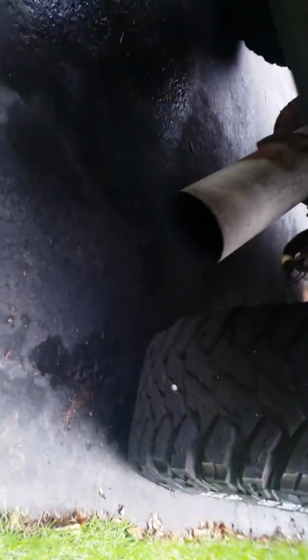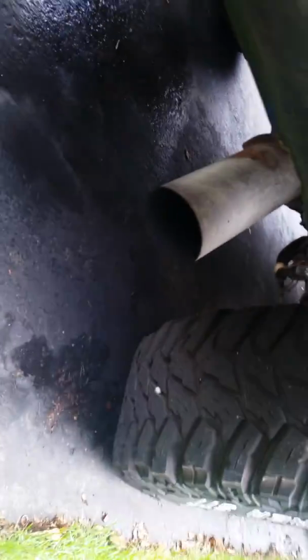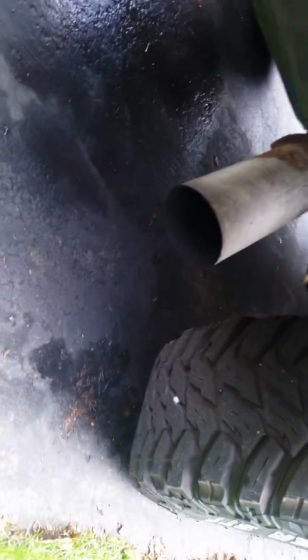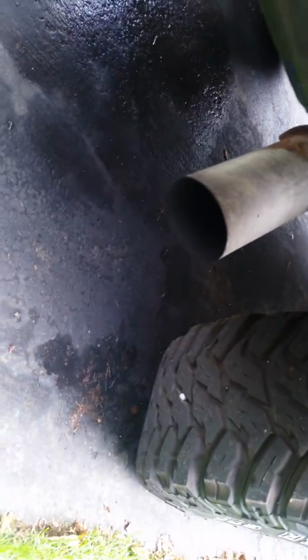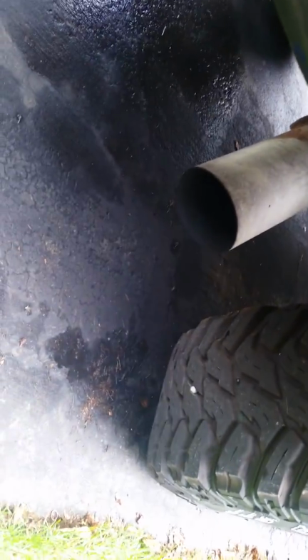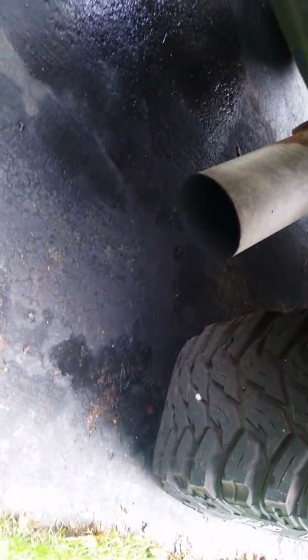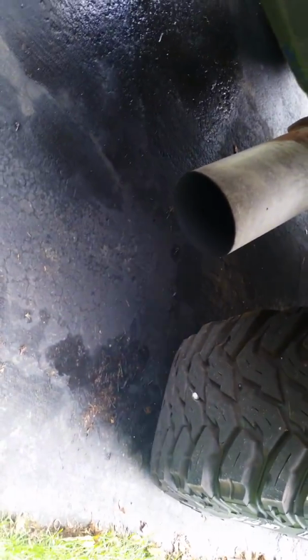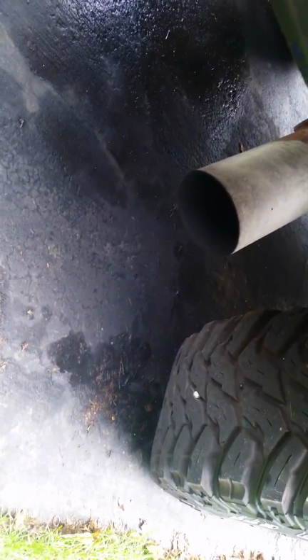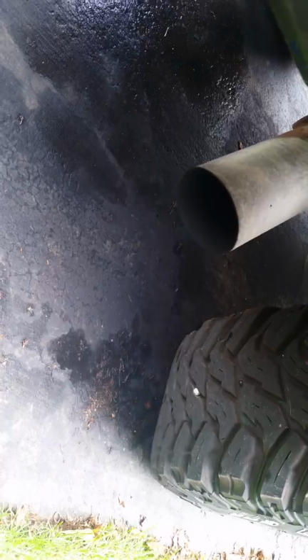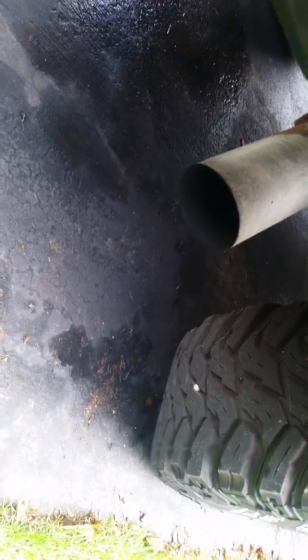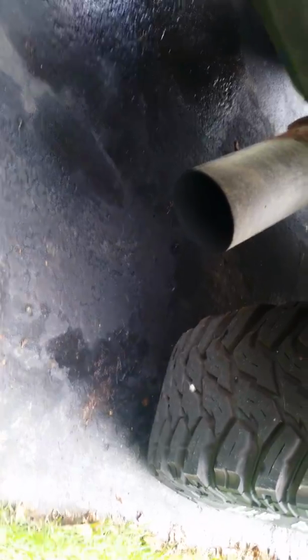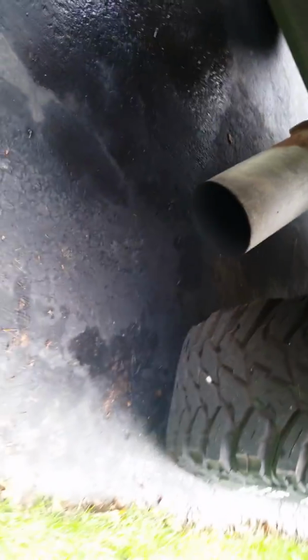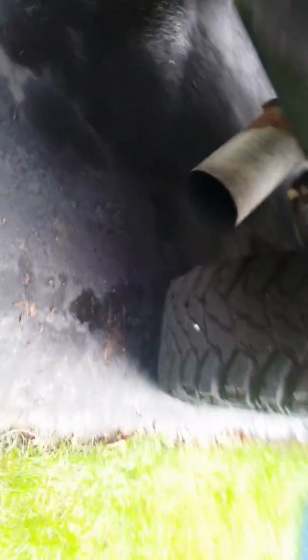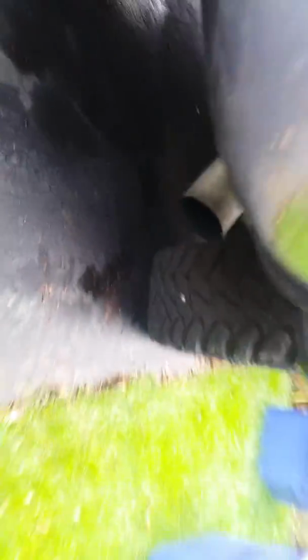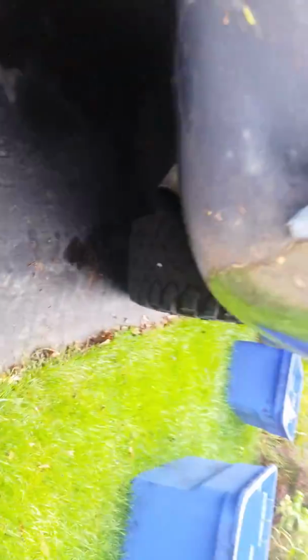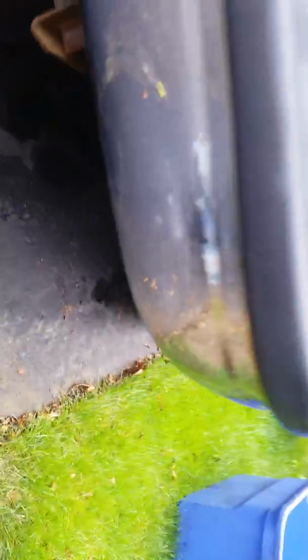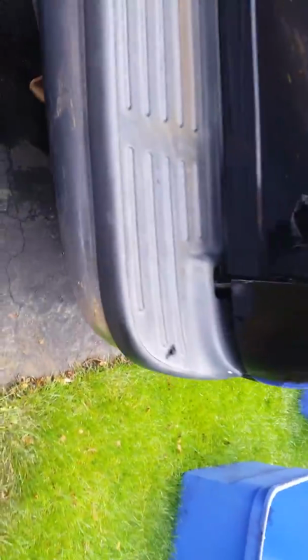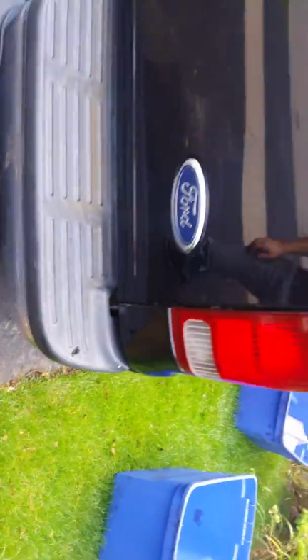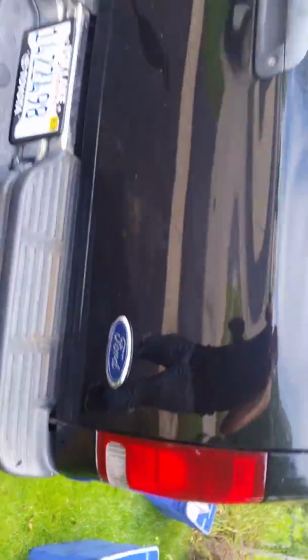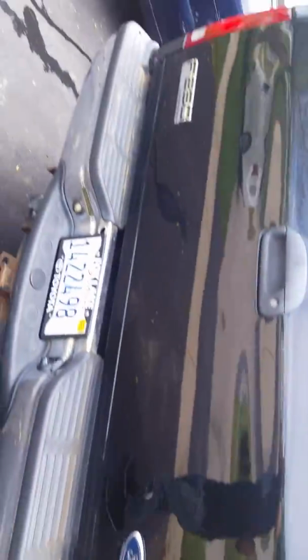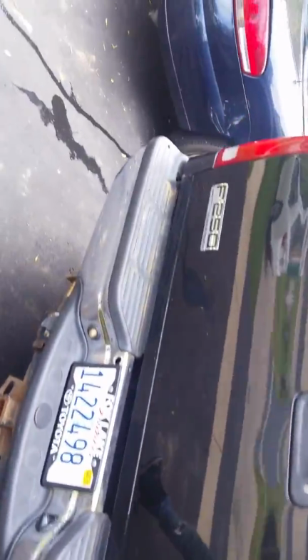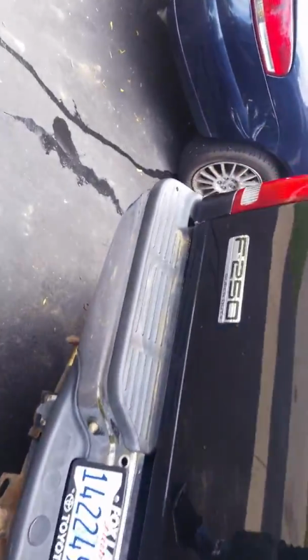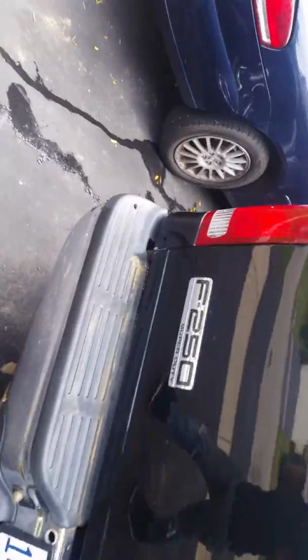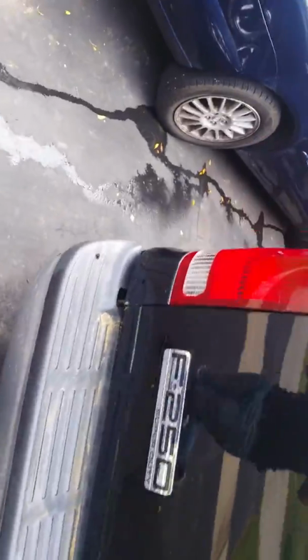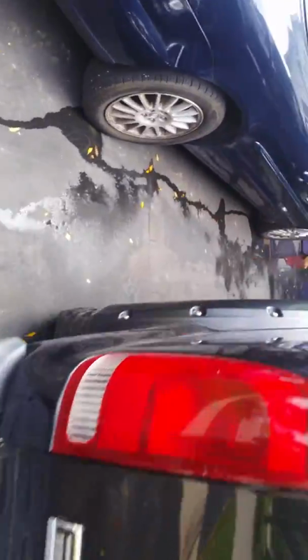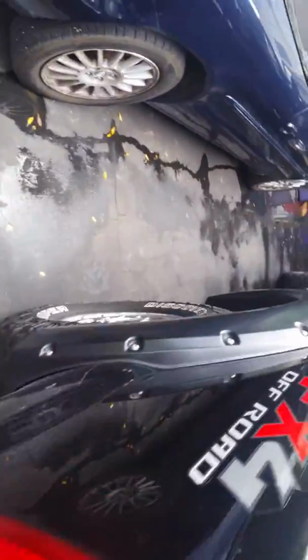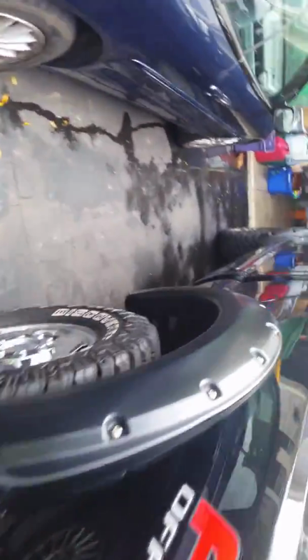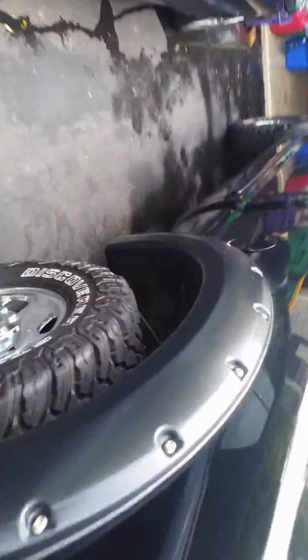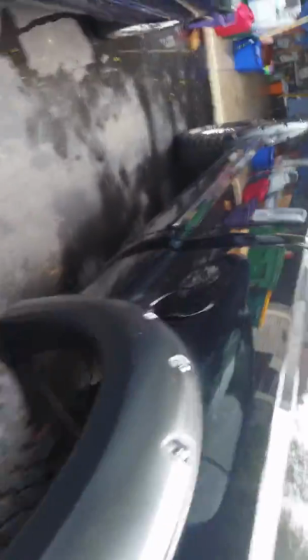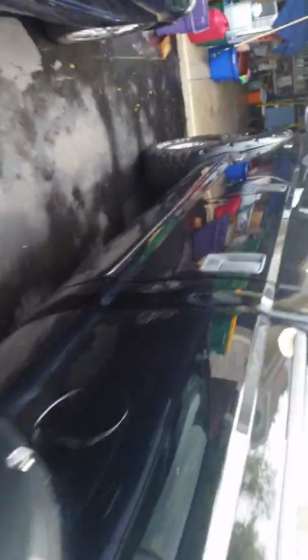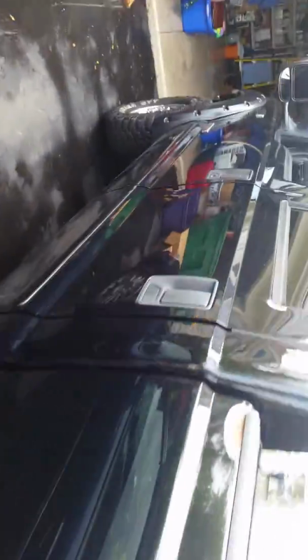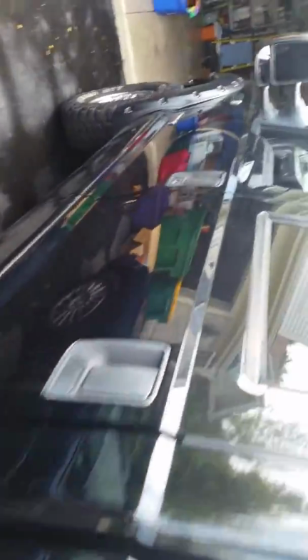There's a little bit of white smoke coming out of it. Coolant level's good, oil level's good. Could be injector stiction, I don't know.